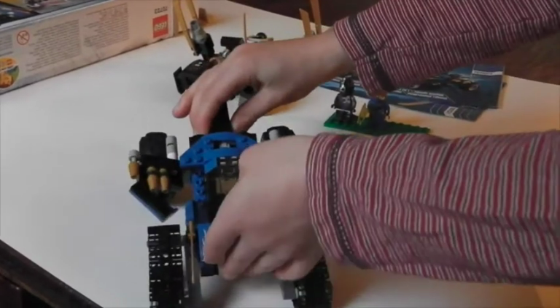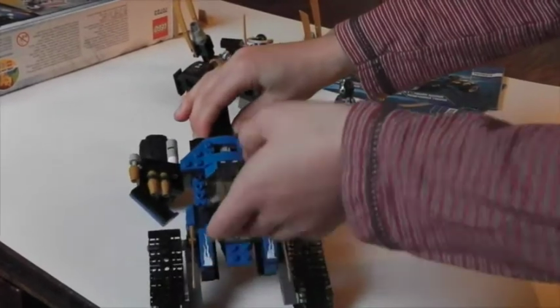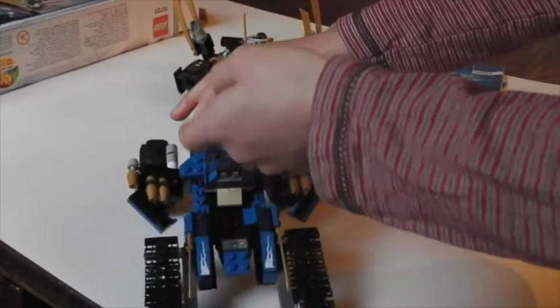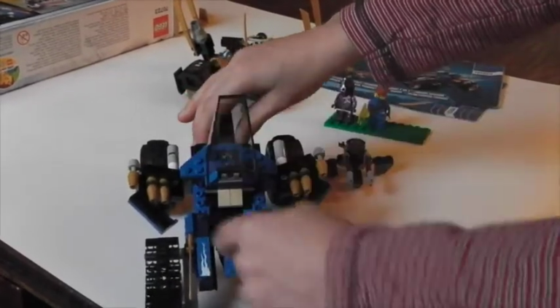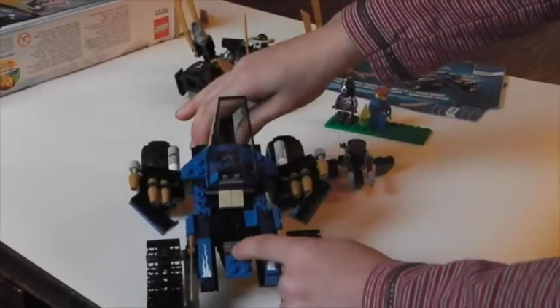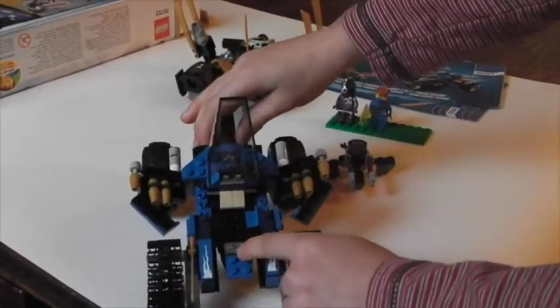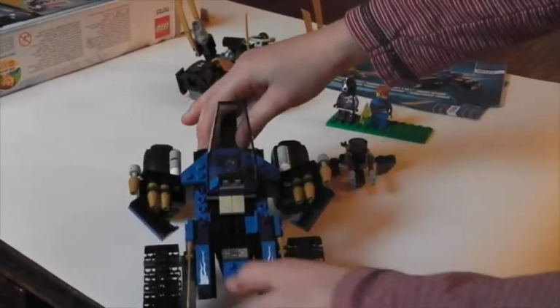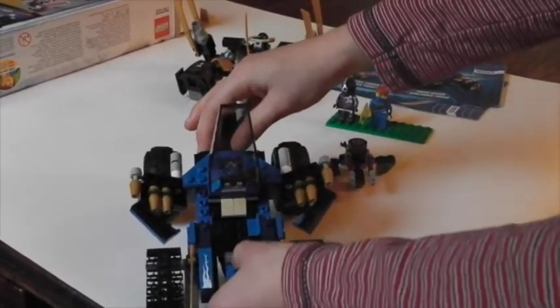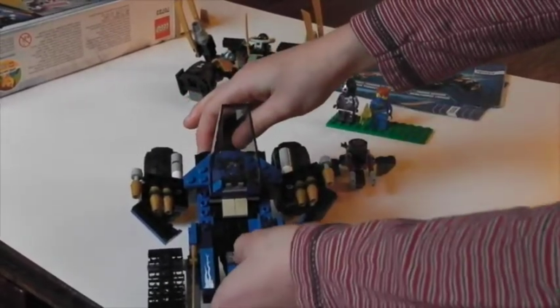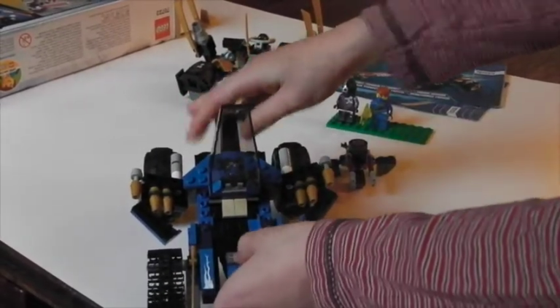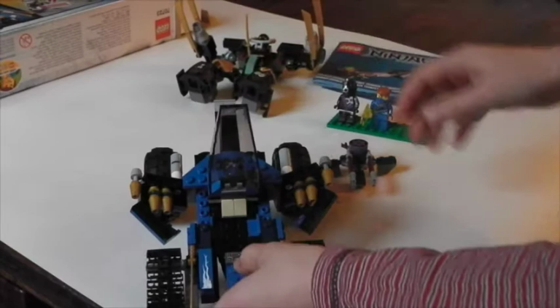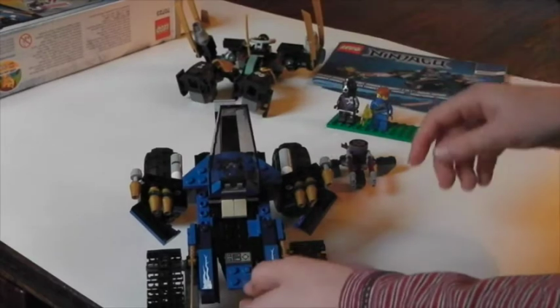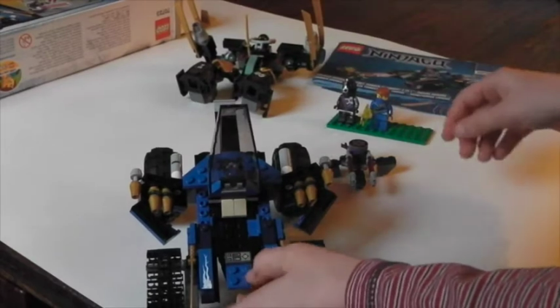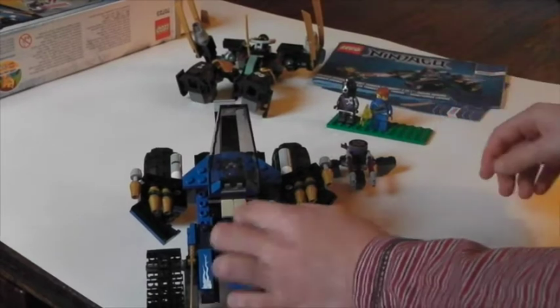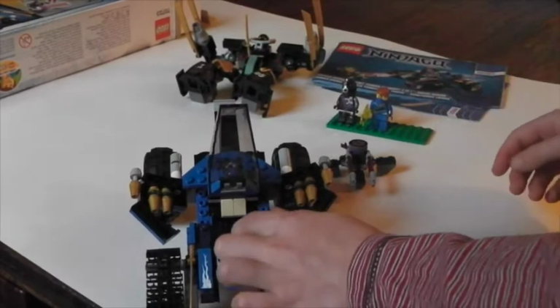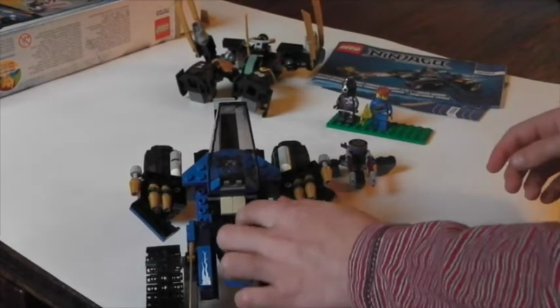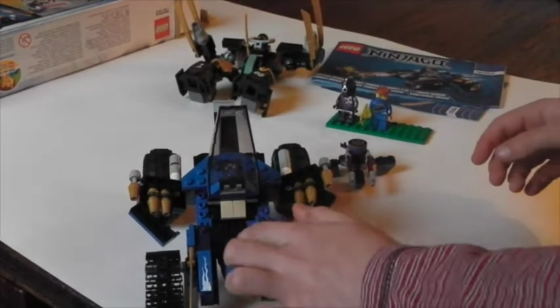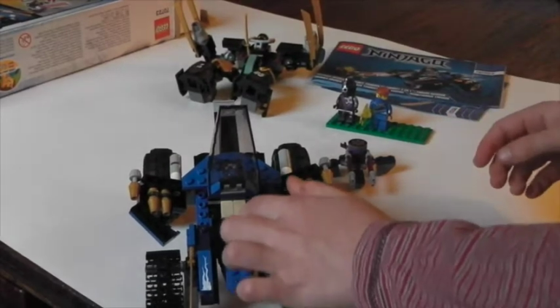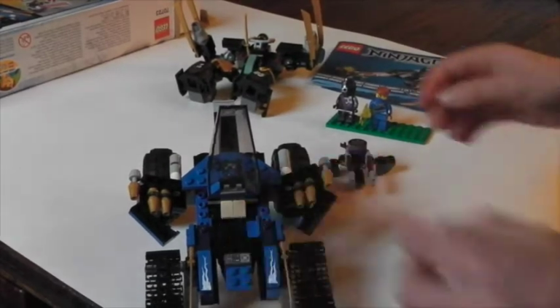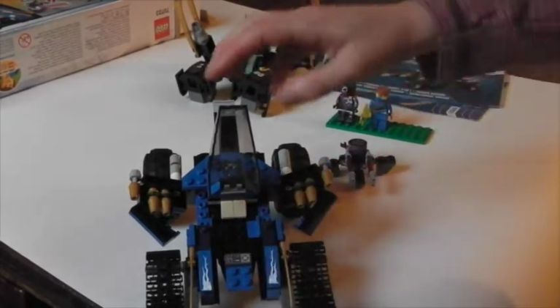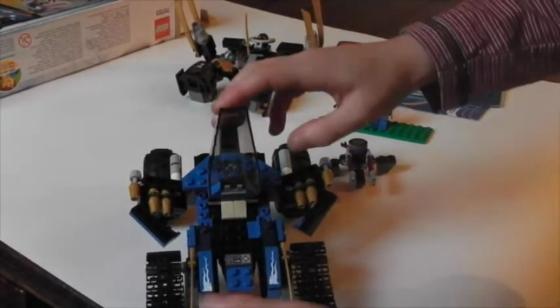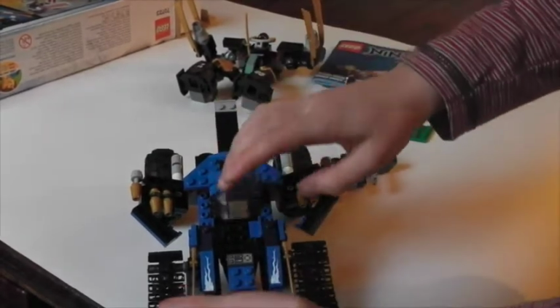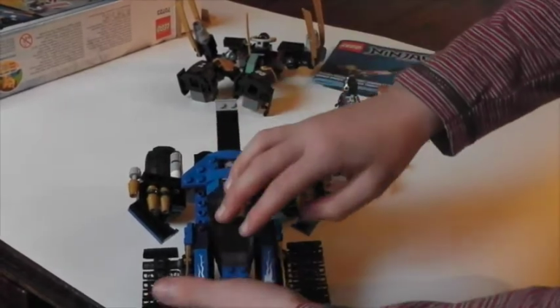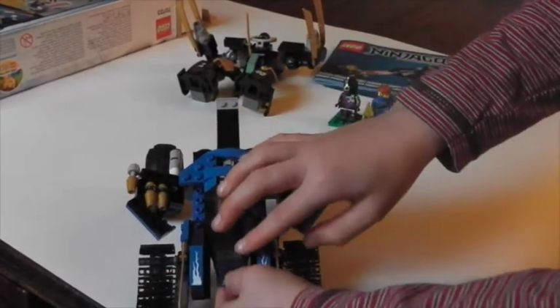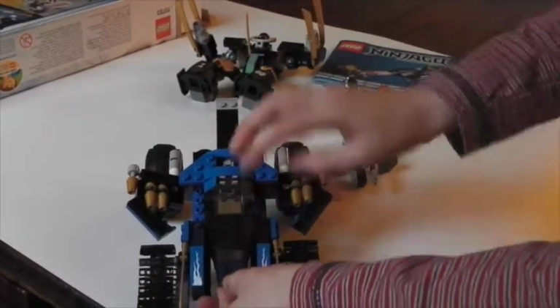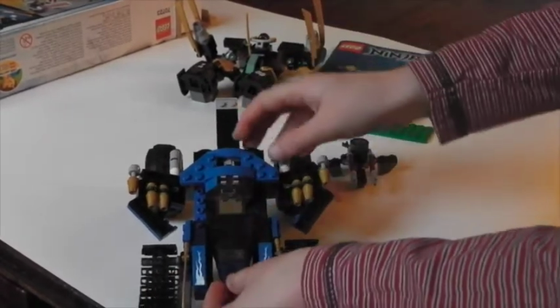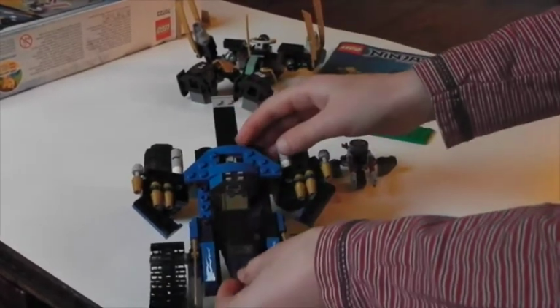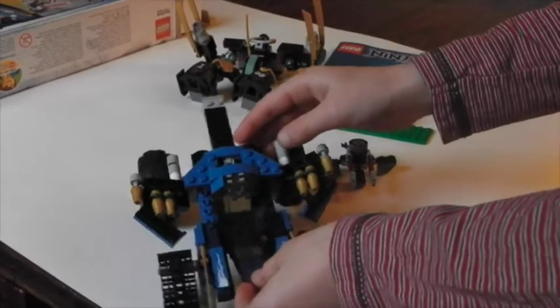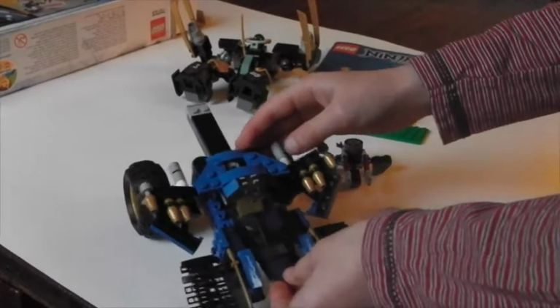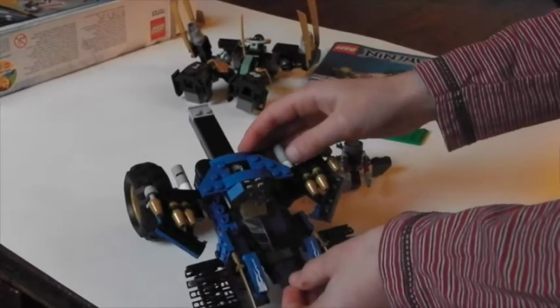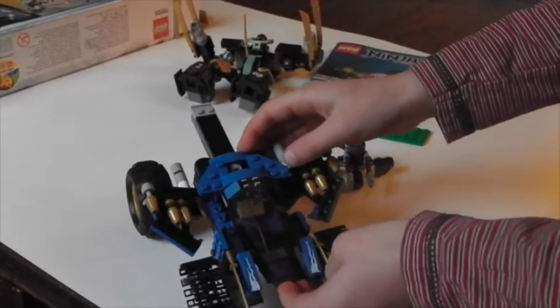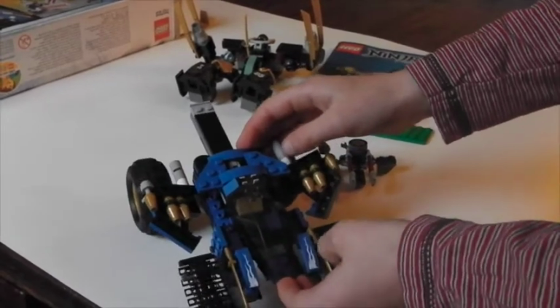And here's the cockpit — very old piece here. Jay actually has to lean back a bit. I don't really like that, but yeah, it's pretty cool.